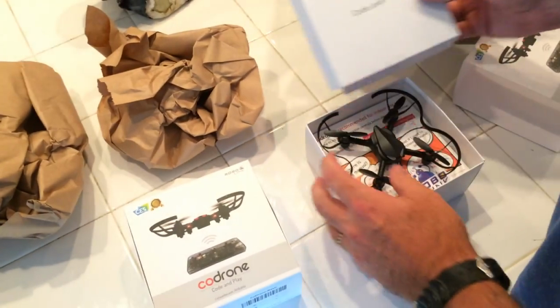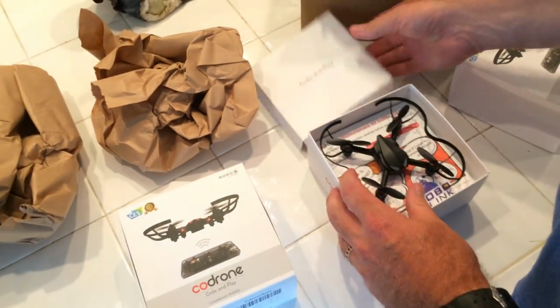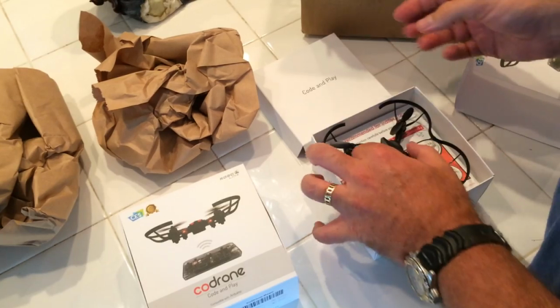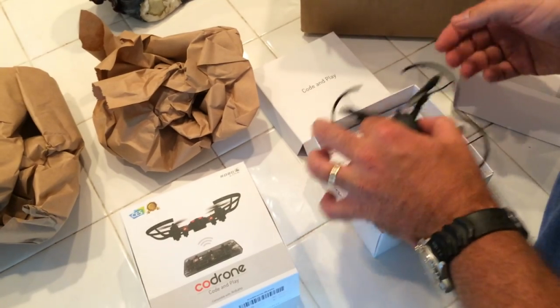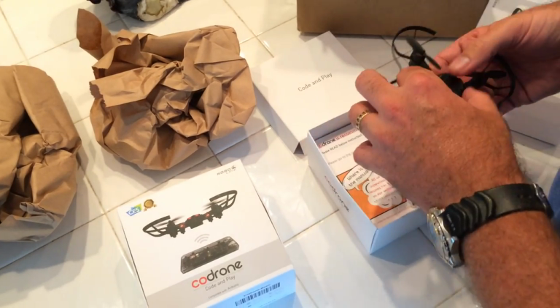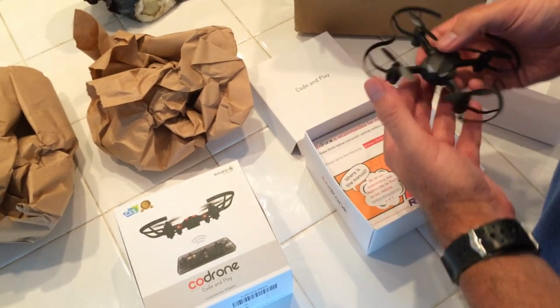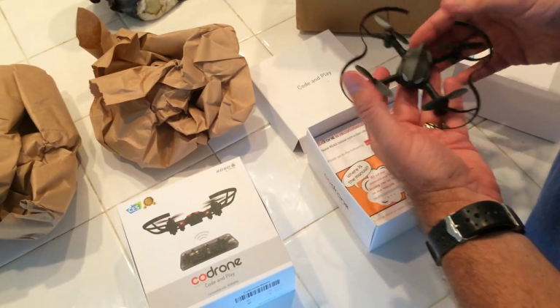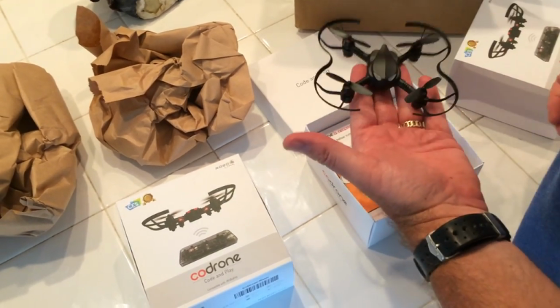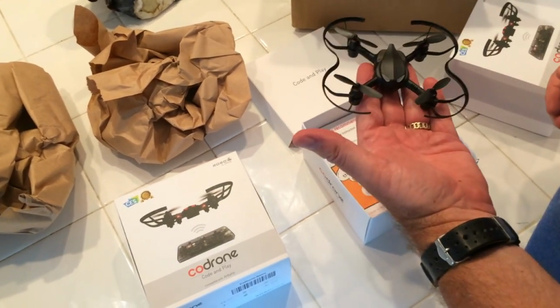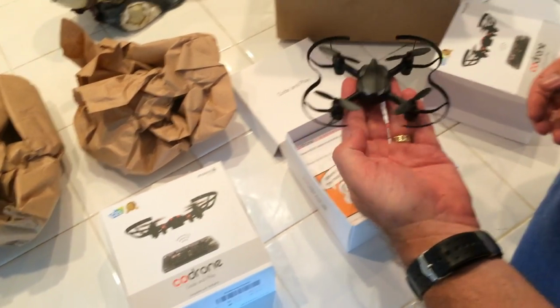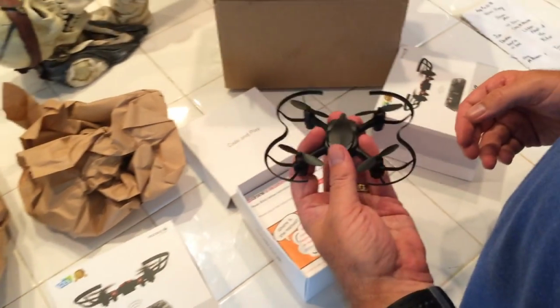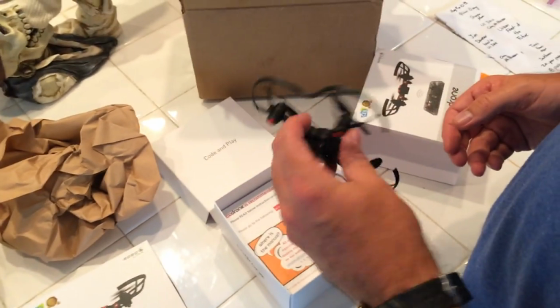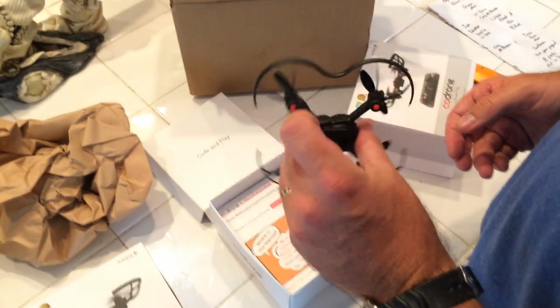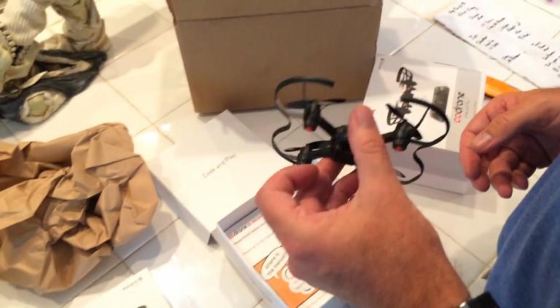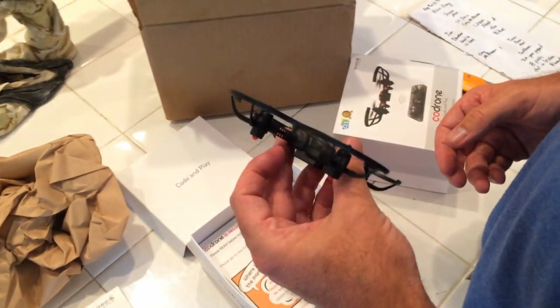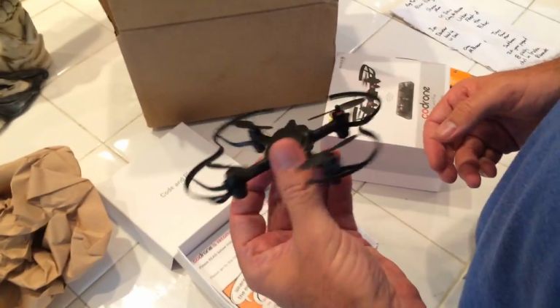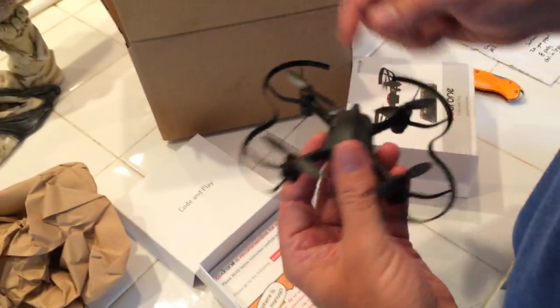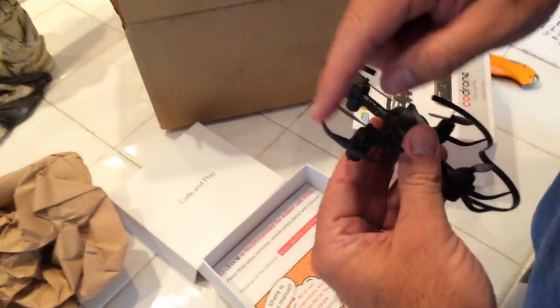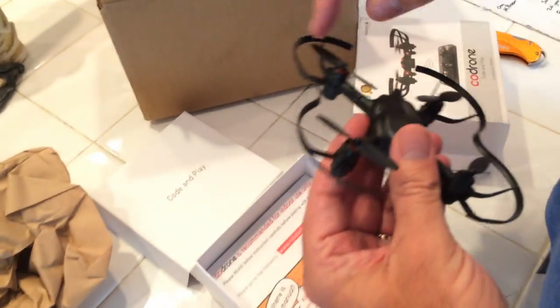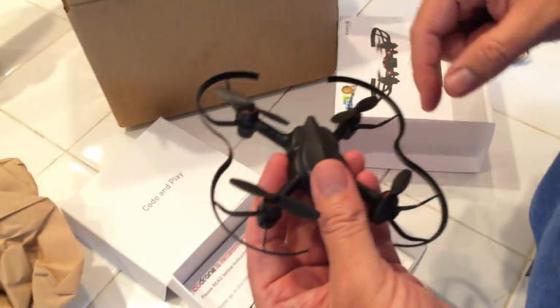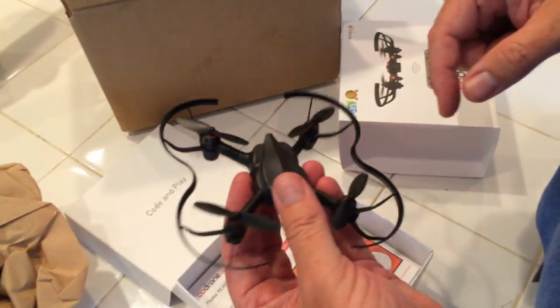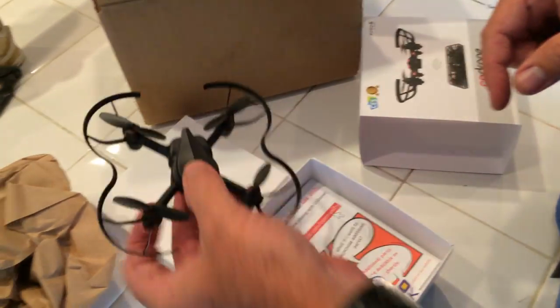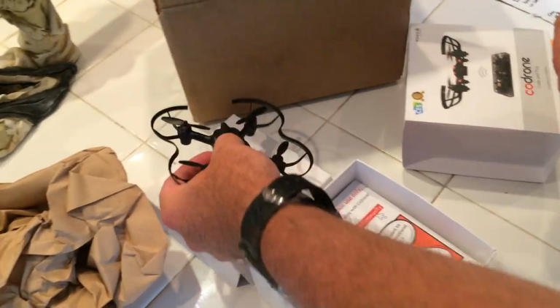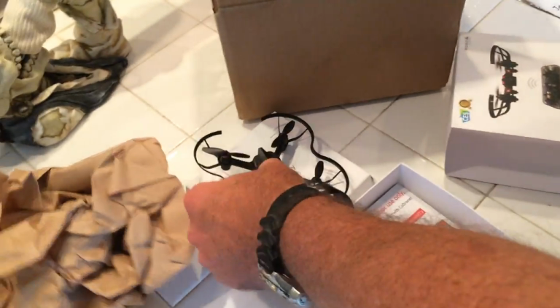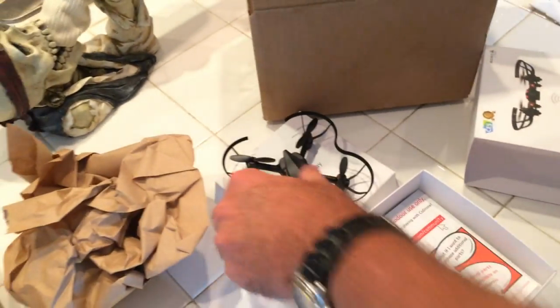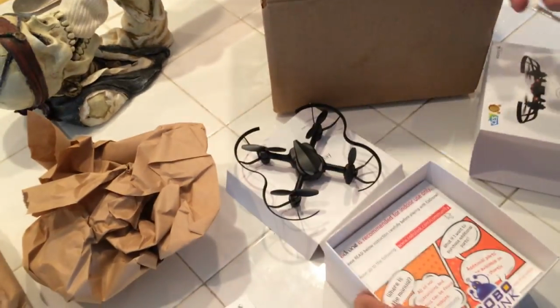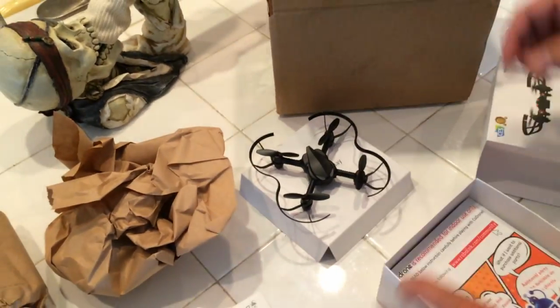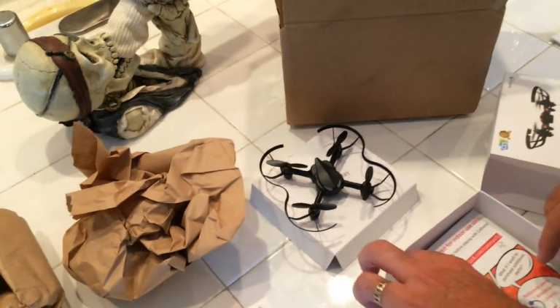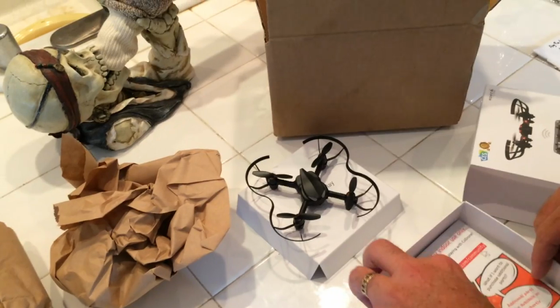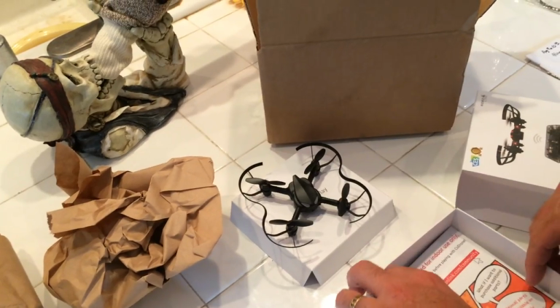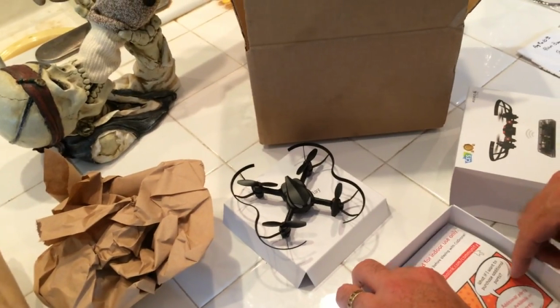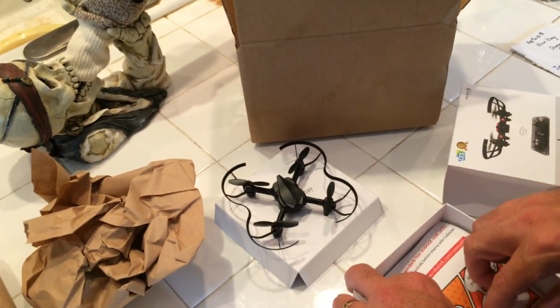Here's the actual micro quadcopter itself. It's pretty light. It has some nice guards here for protecting the propellers, the props.